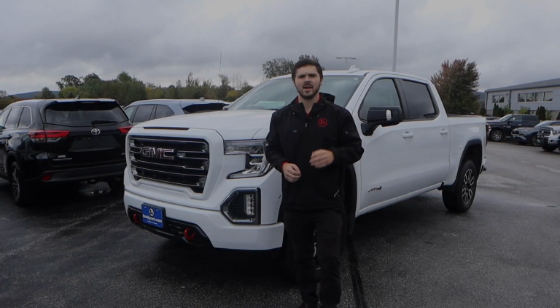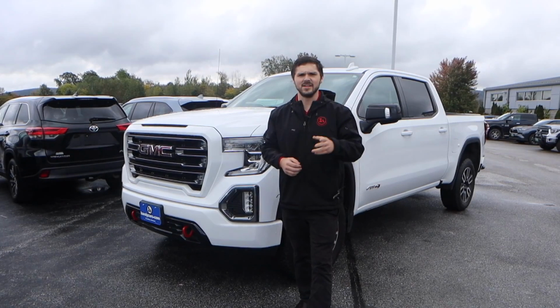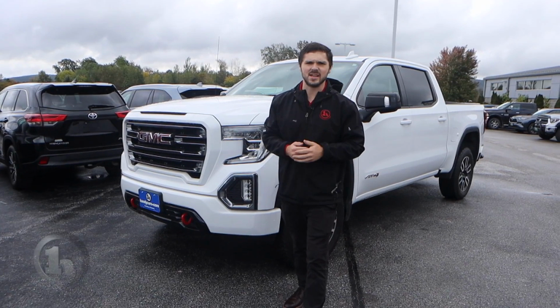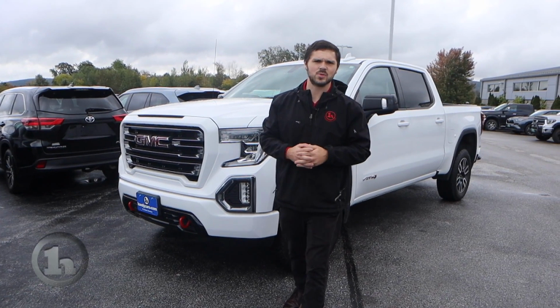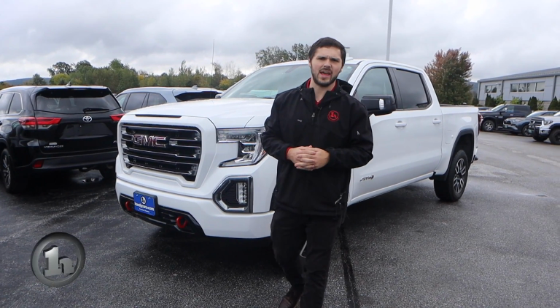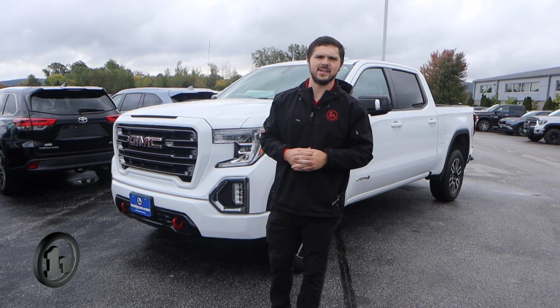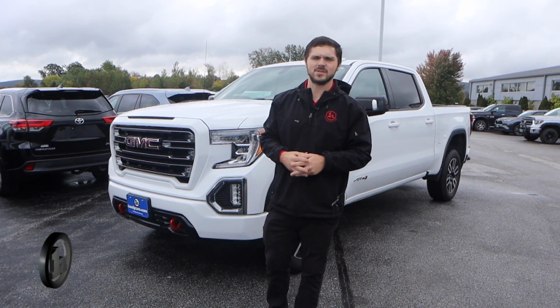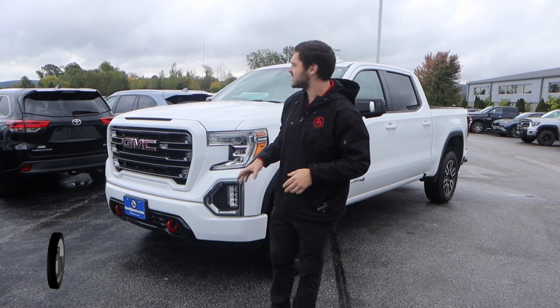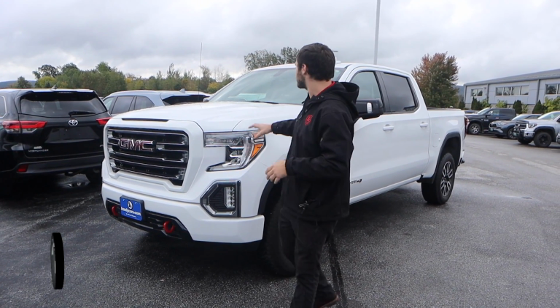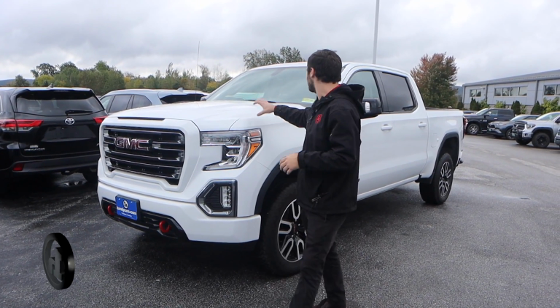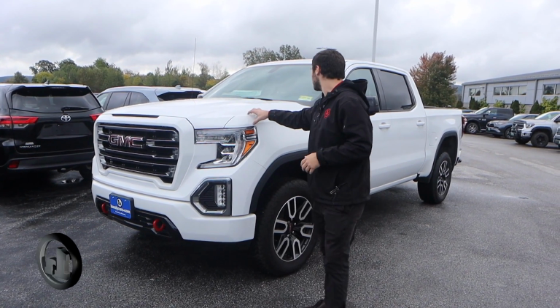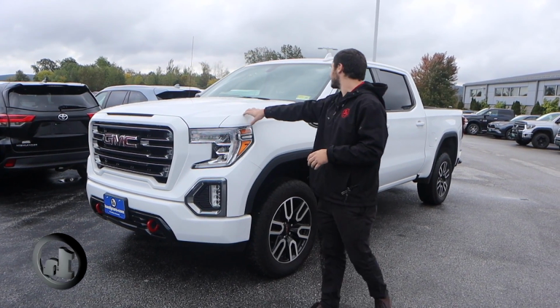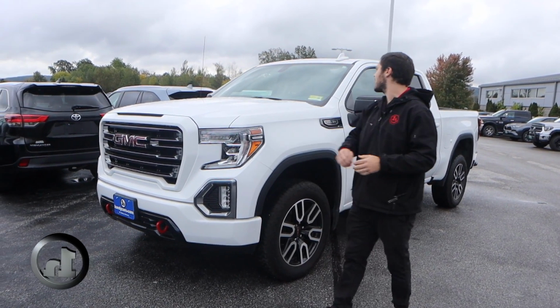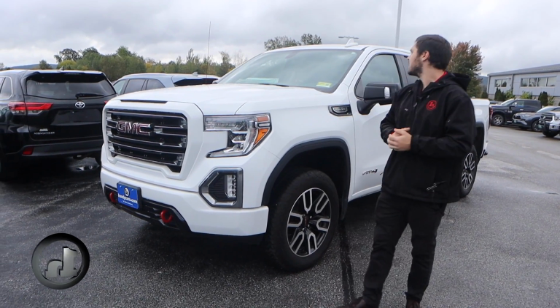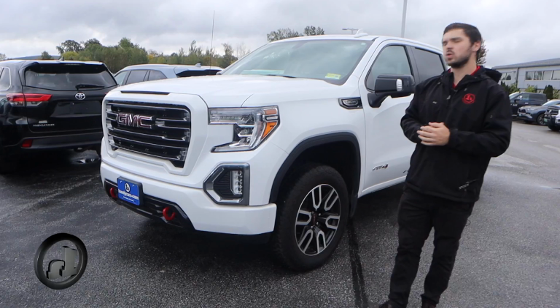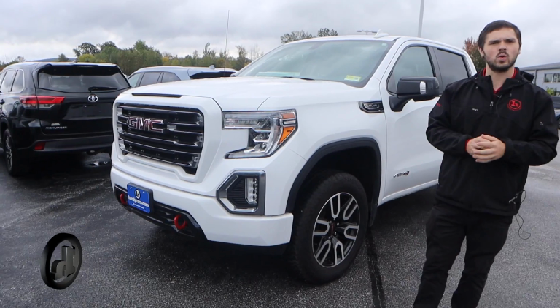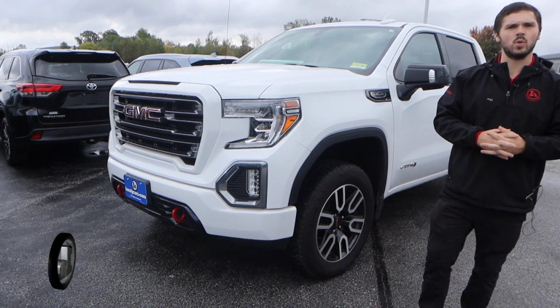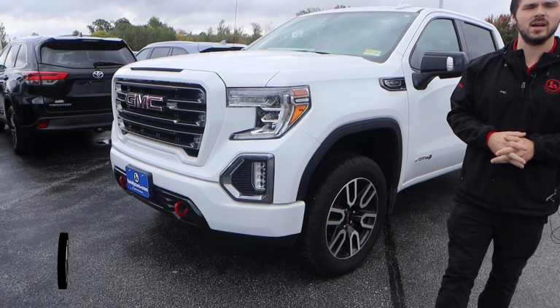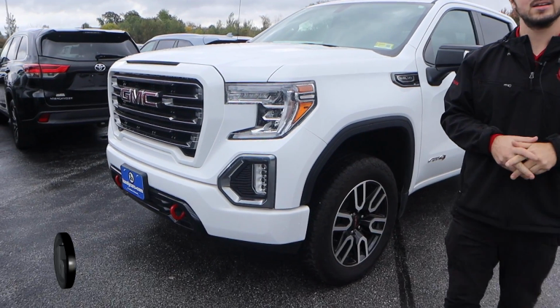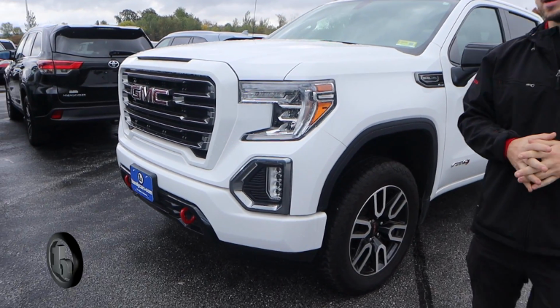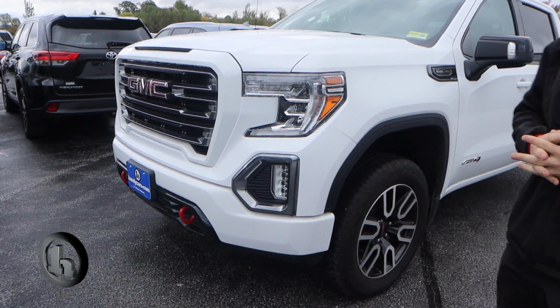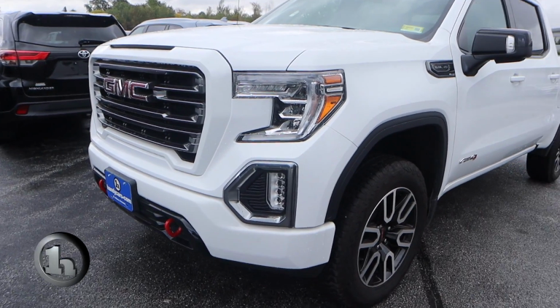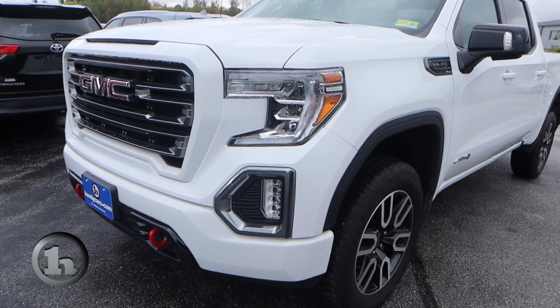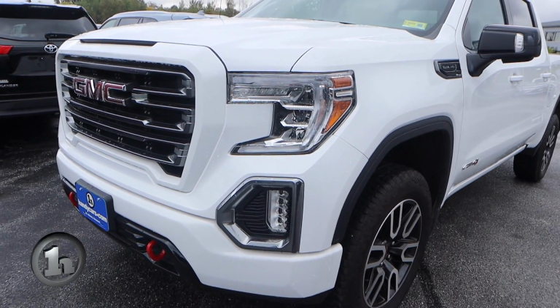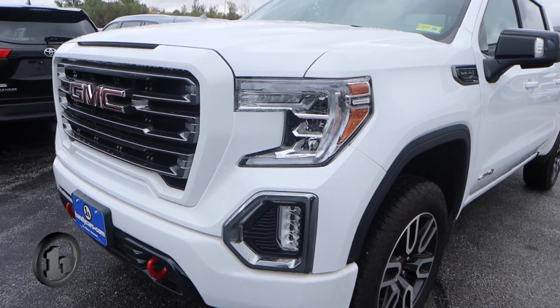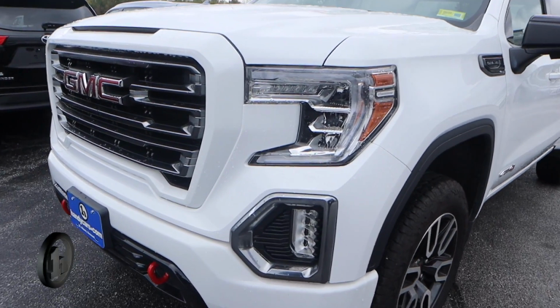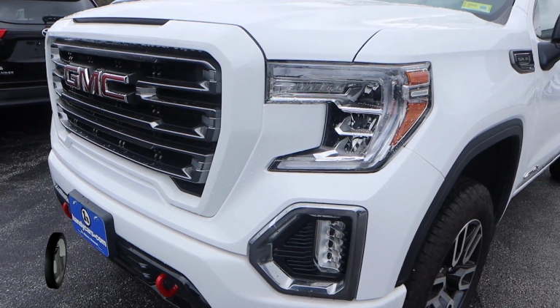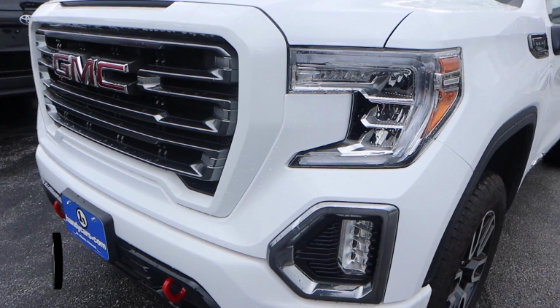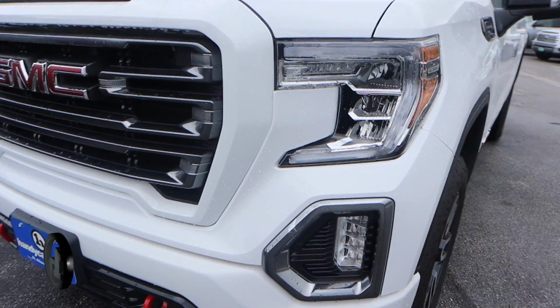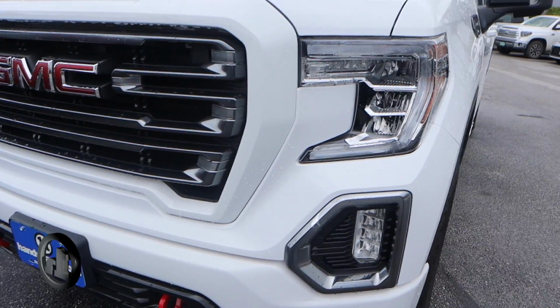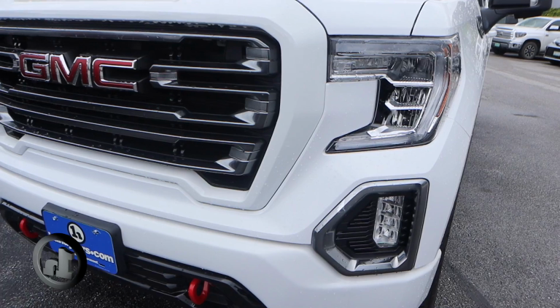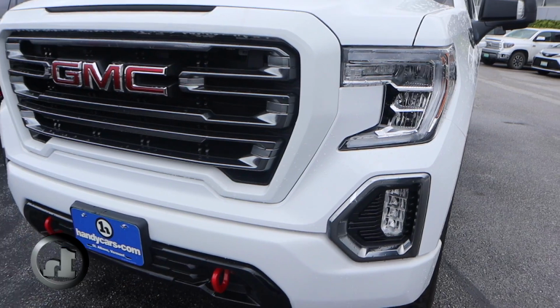Hey, this is Andrew at Handy Downtown. Today we're taking a quick look at this 2021 GMC Sierra AT4 package — a beautiful truck.